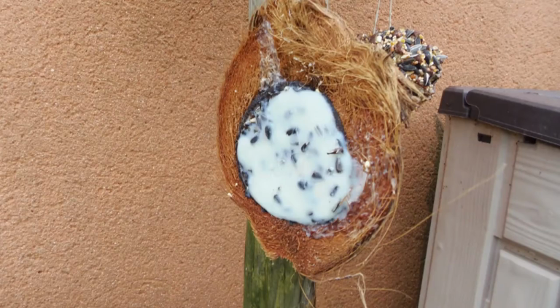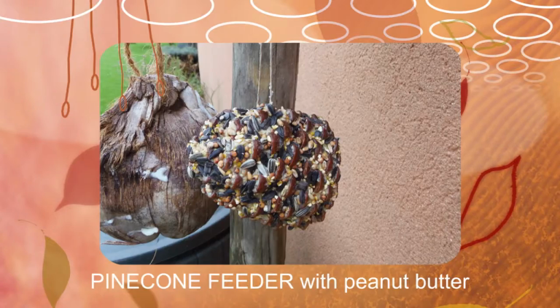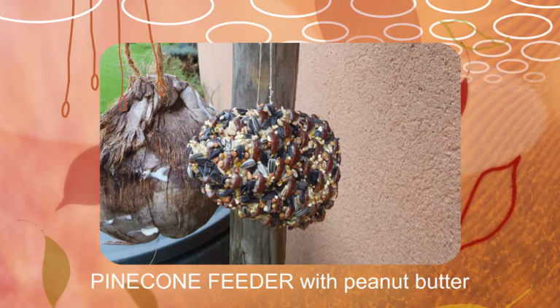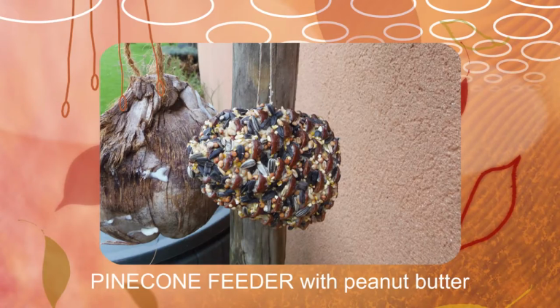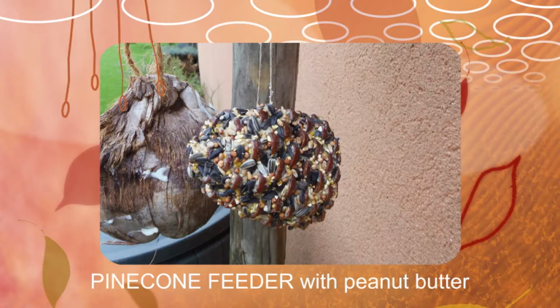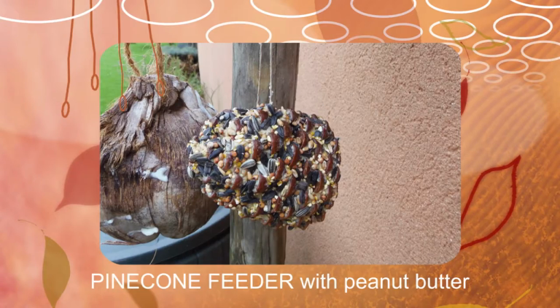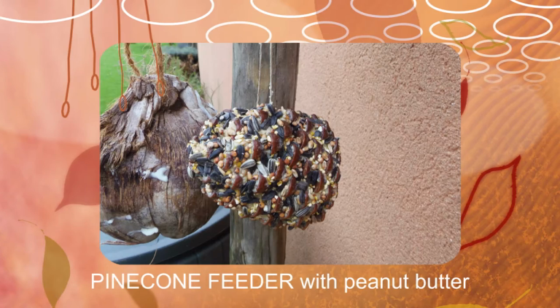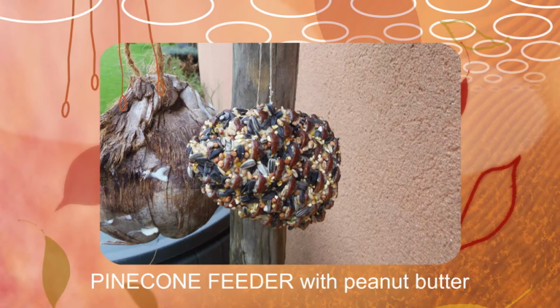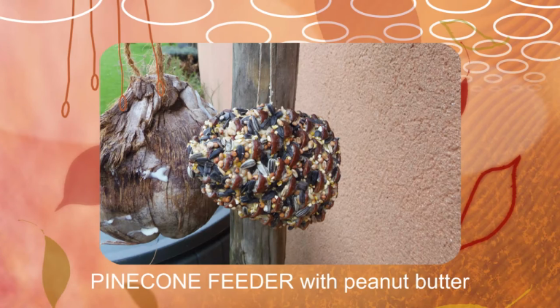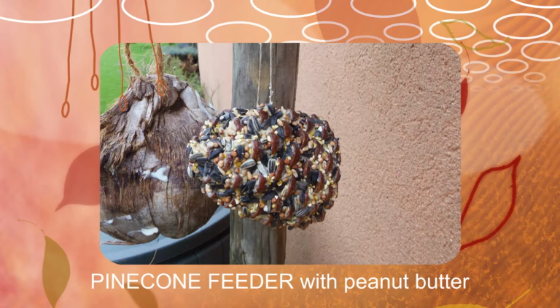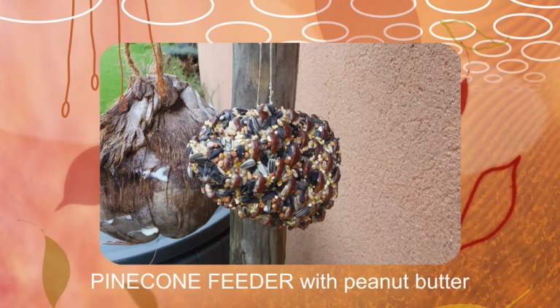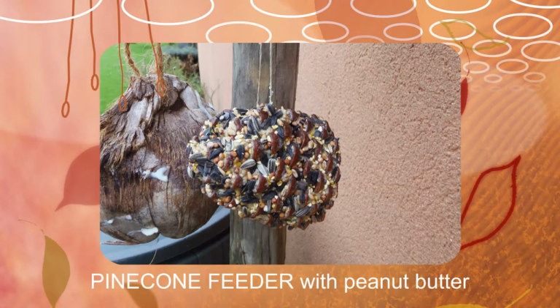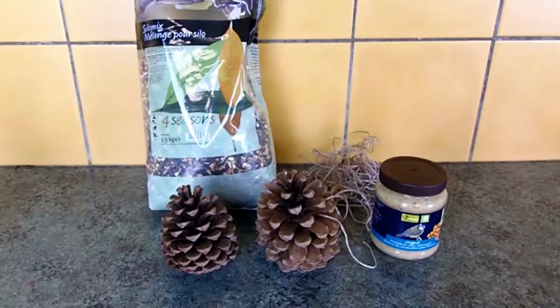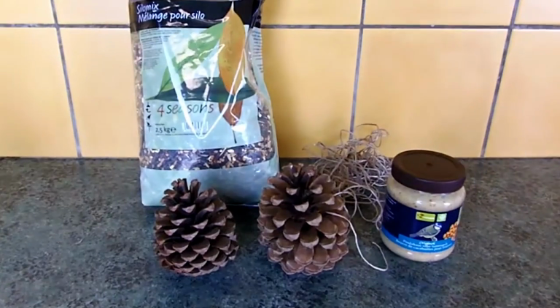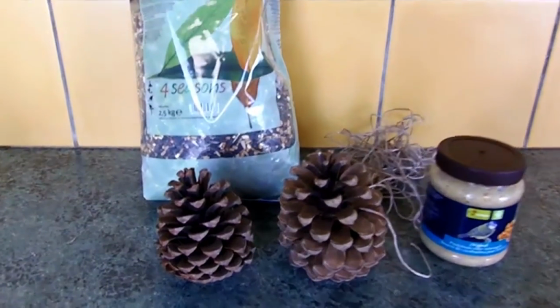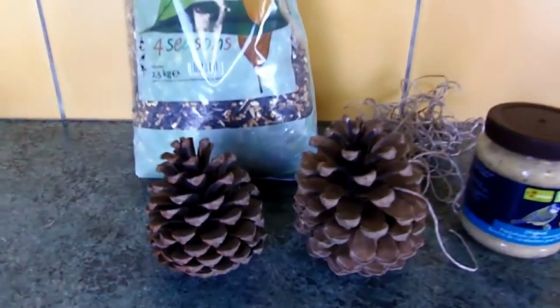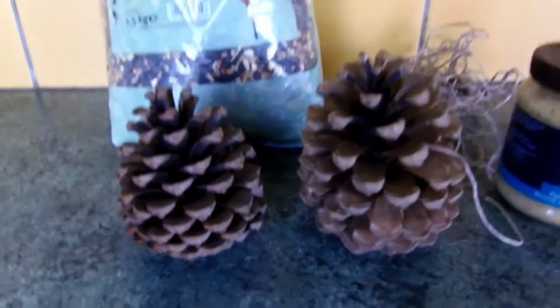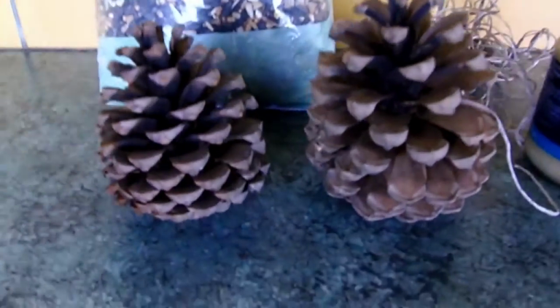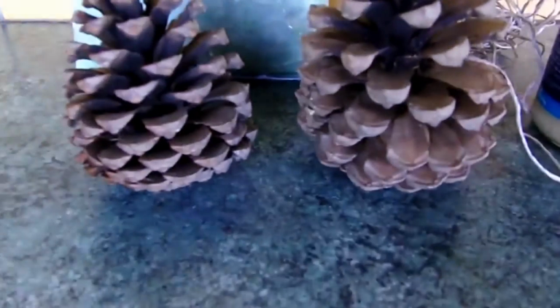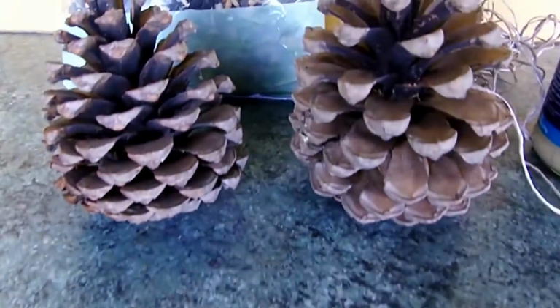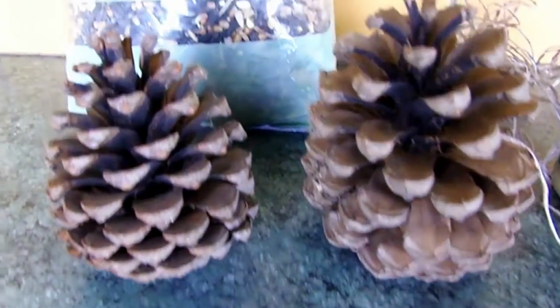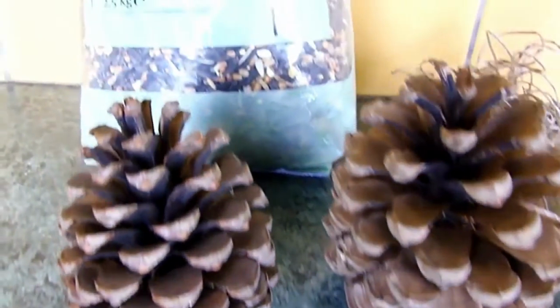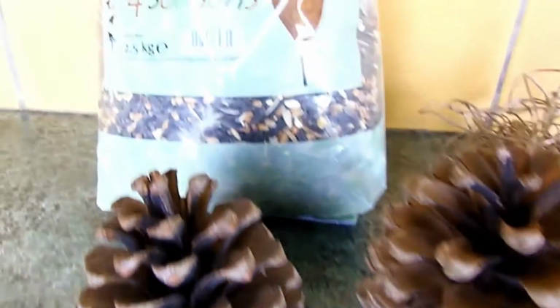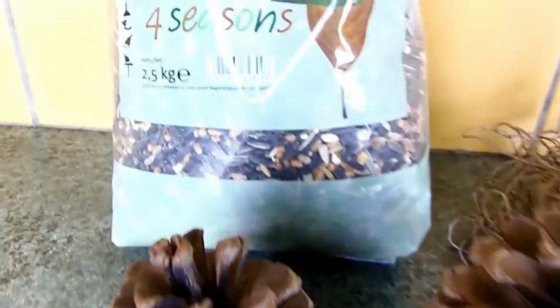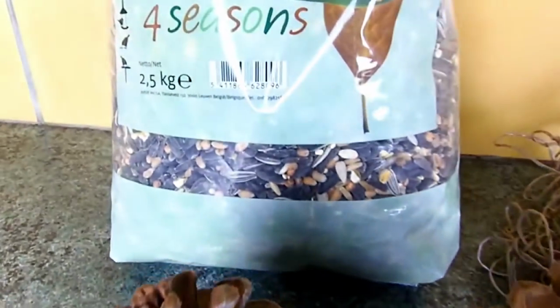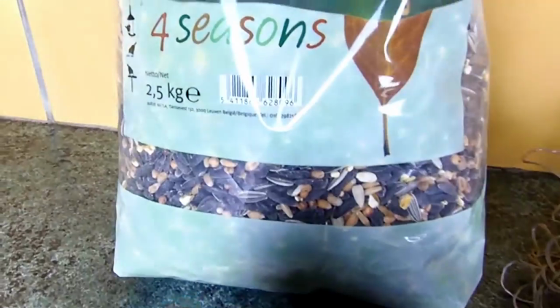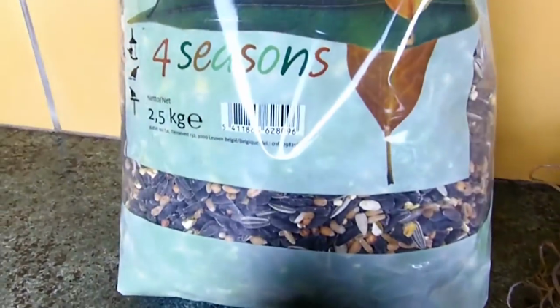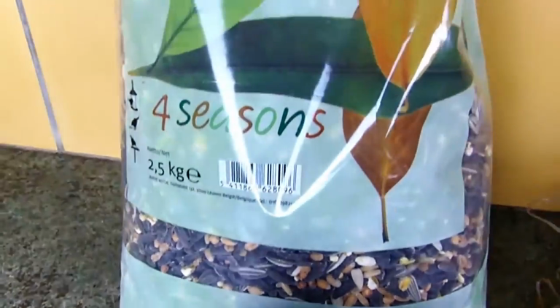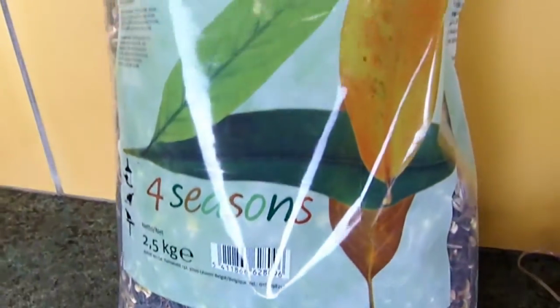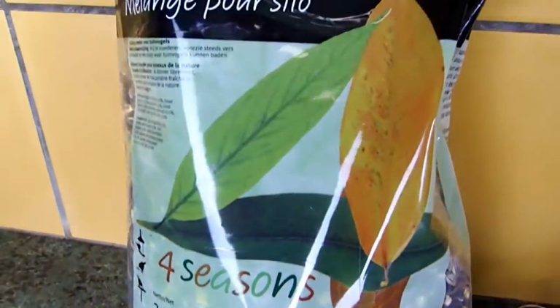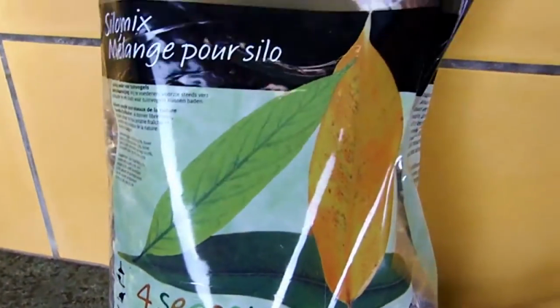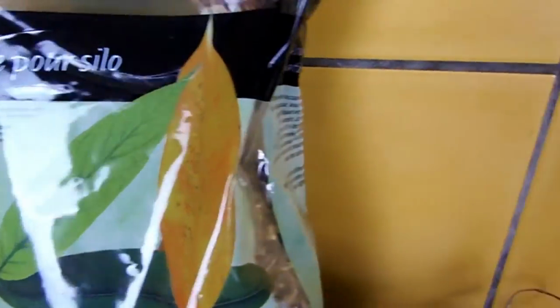For the second feeder you'll need large opened up pine cones, bird mix, string and bird peanut butter.